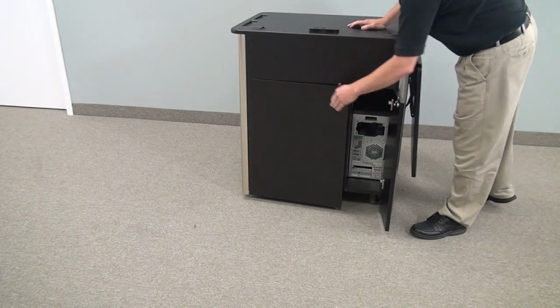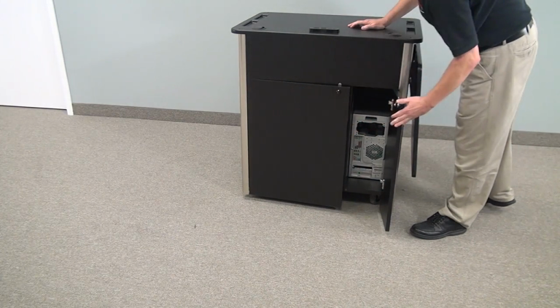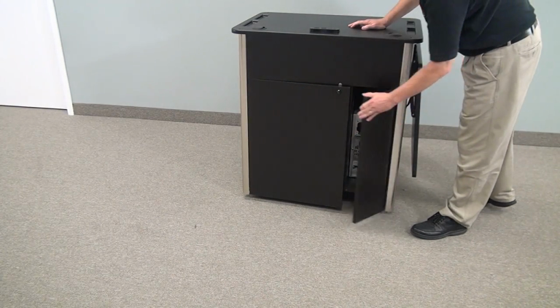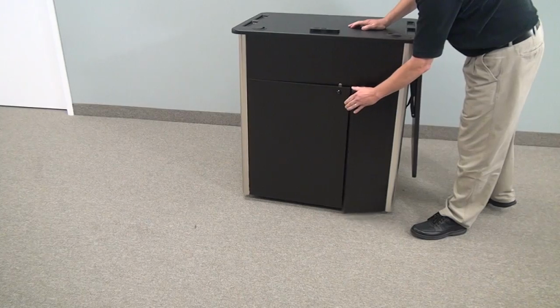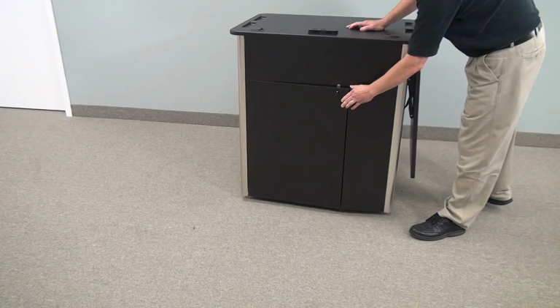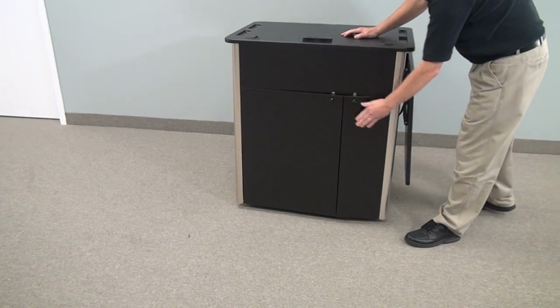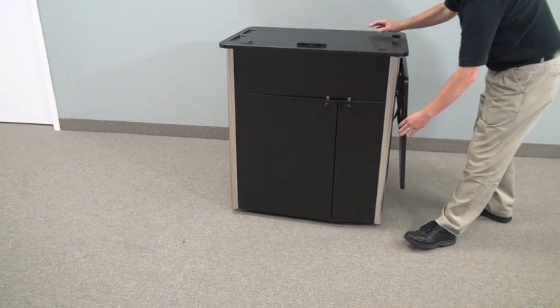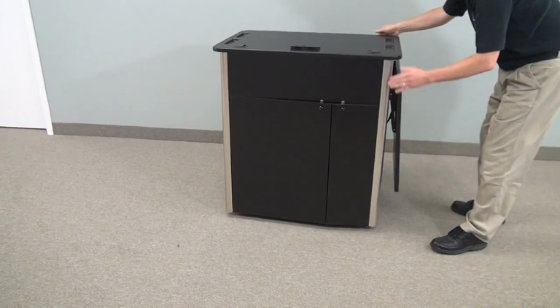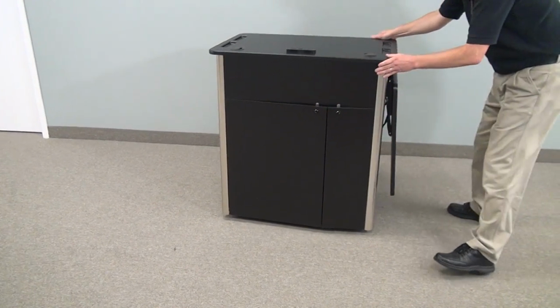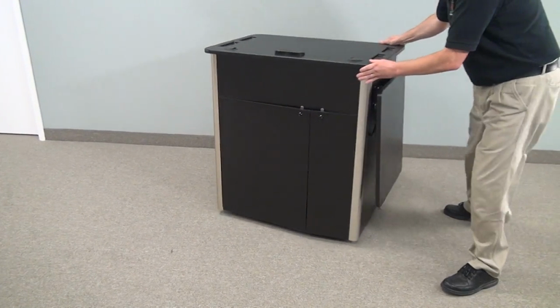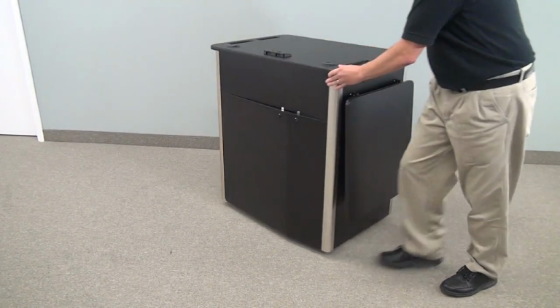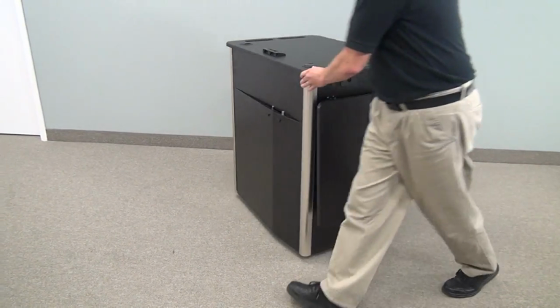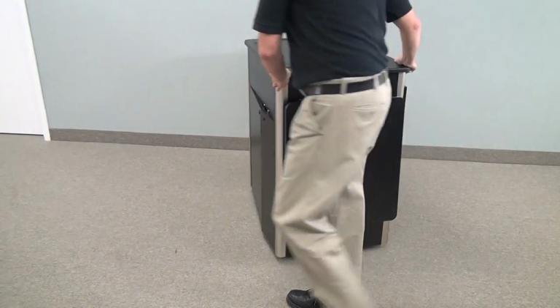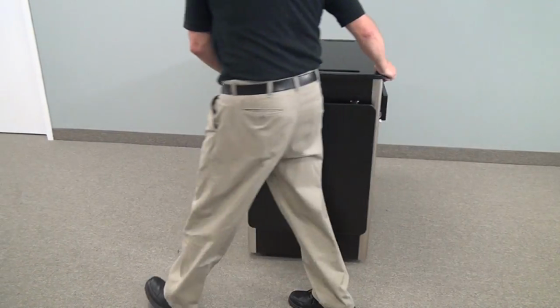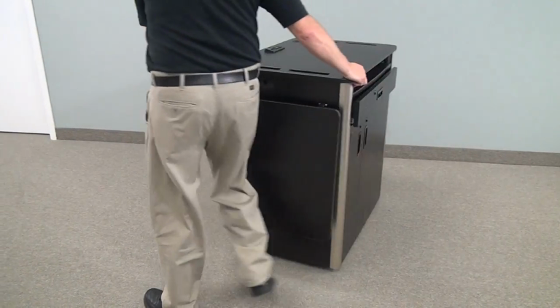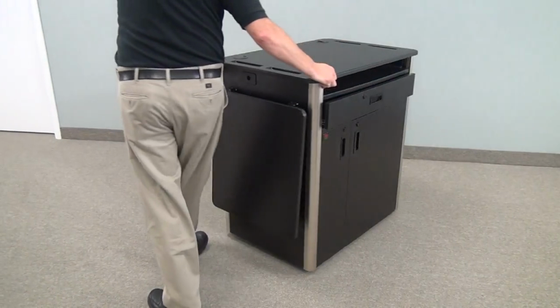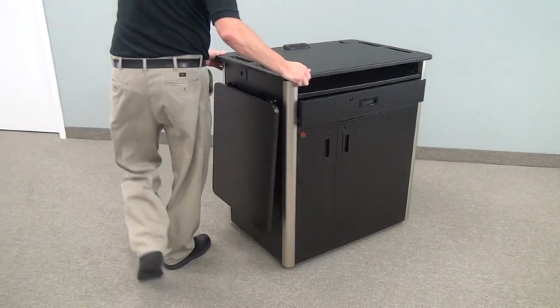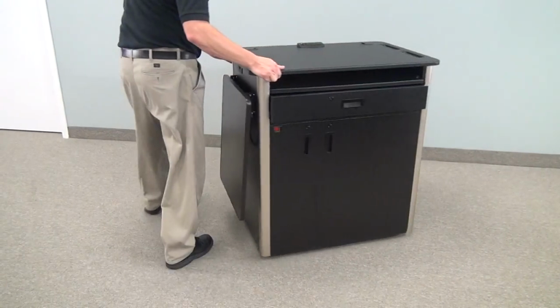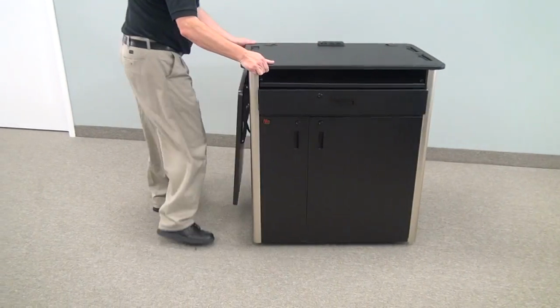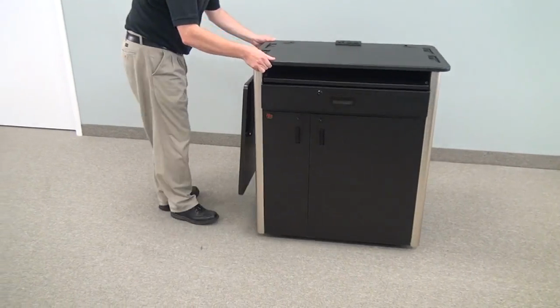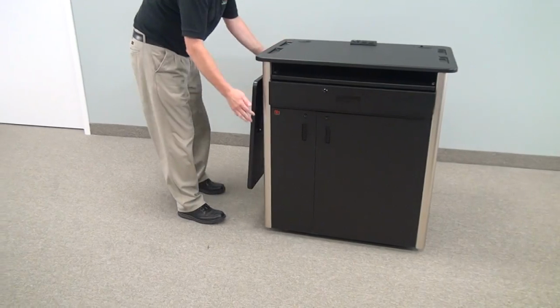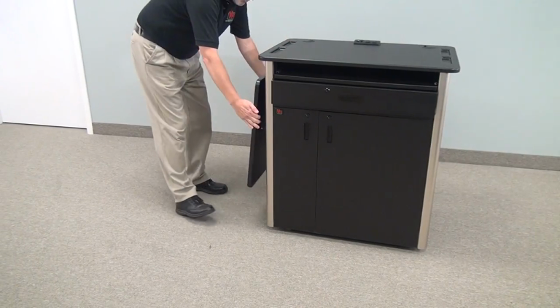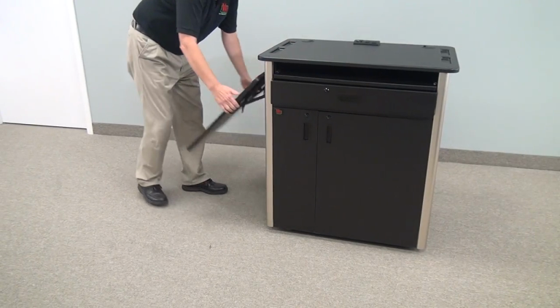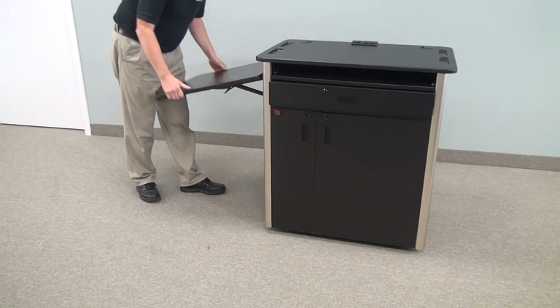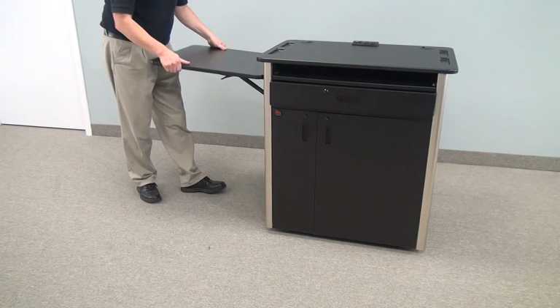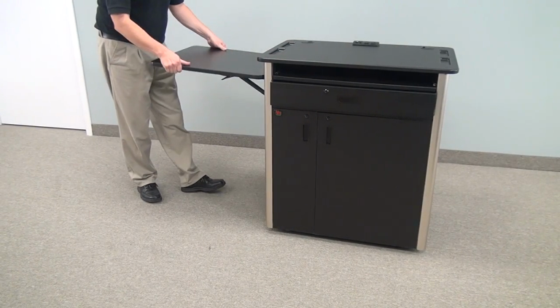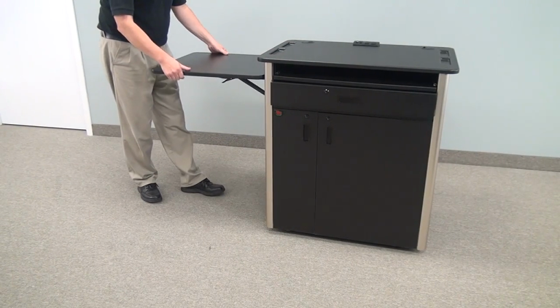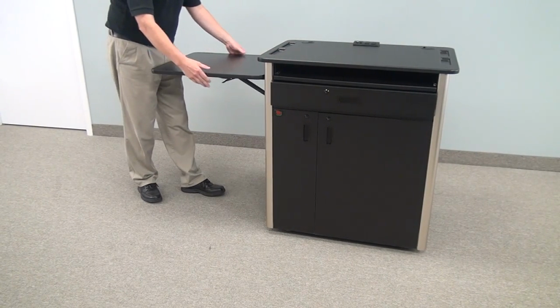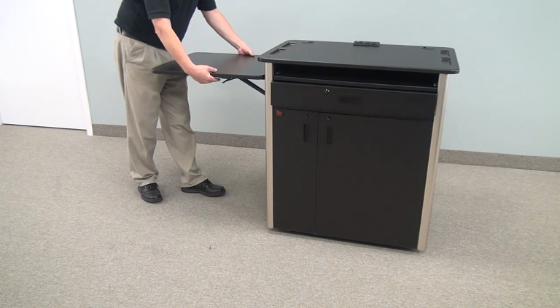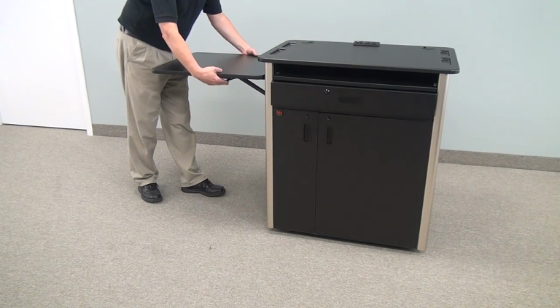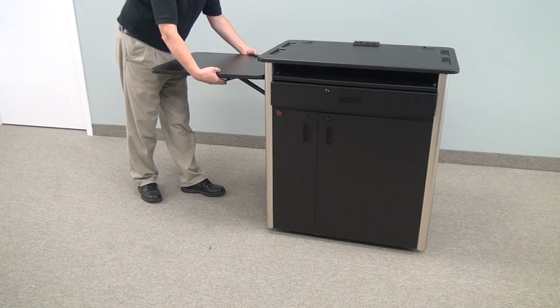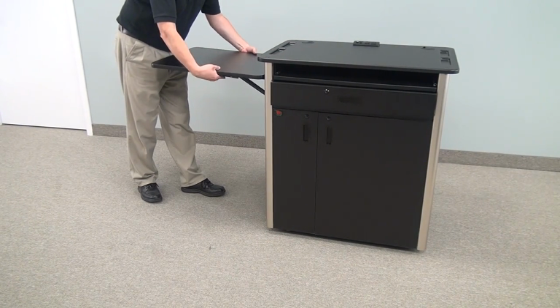This is a great little unit for a teacher in an educational space. As you can see, it comes on wheels and has a flip shelf.